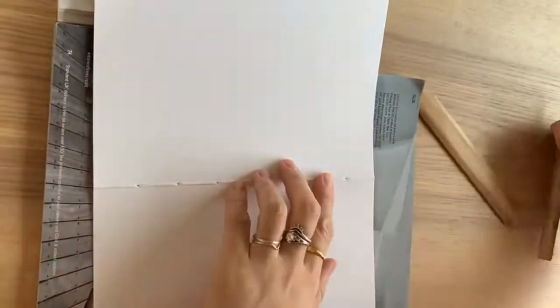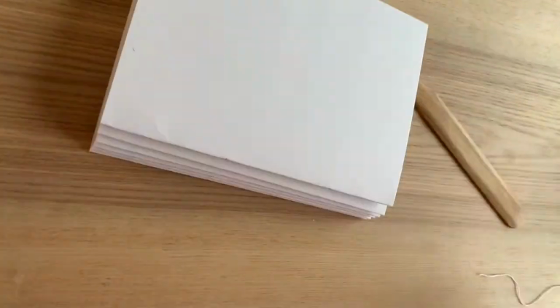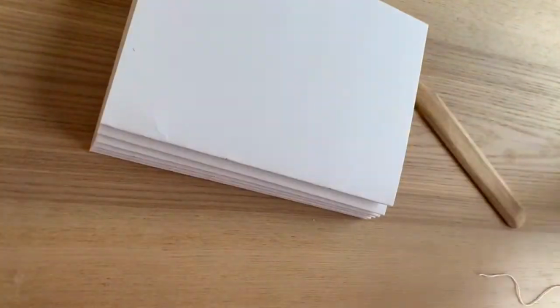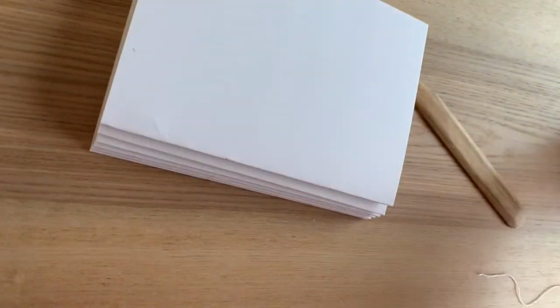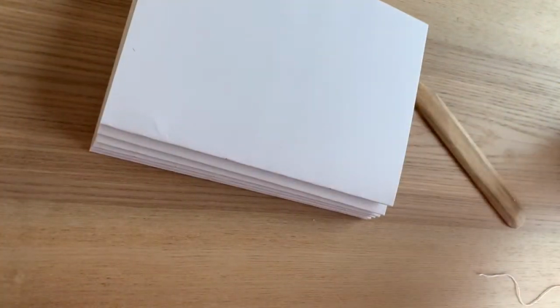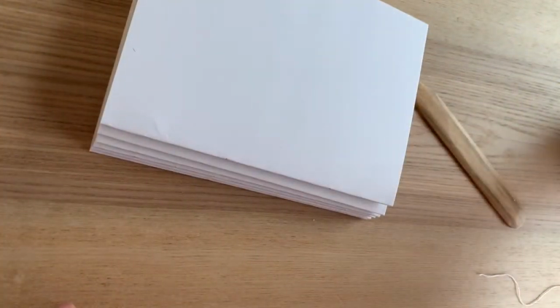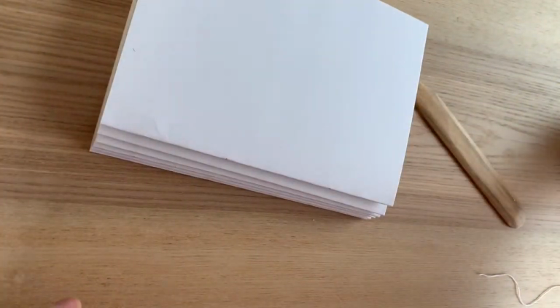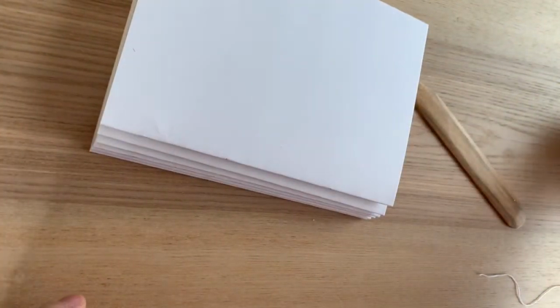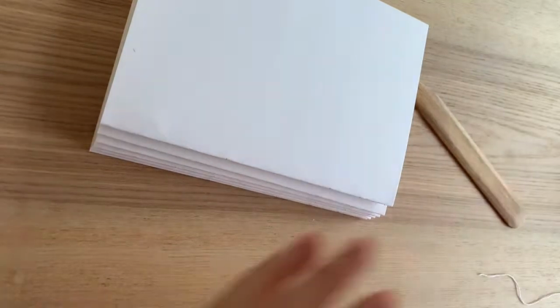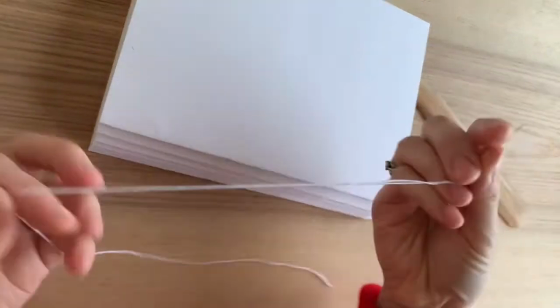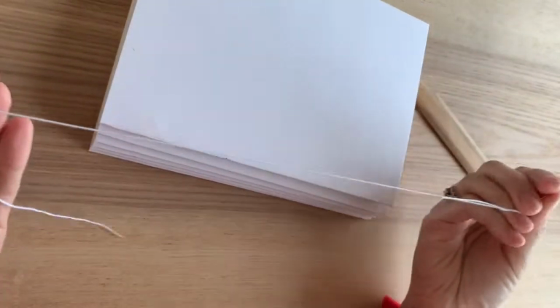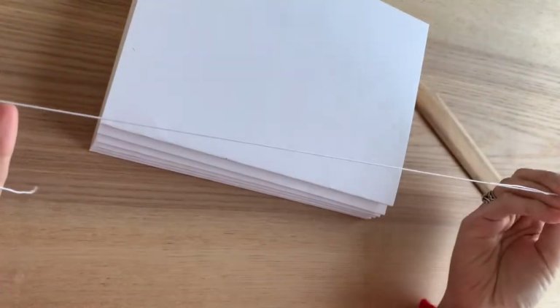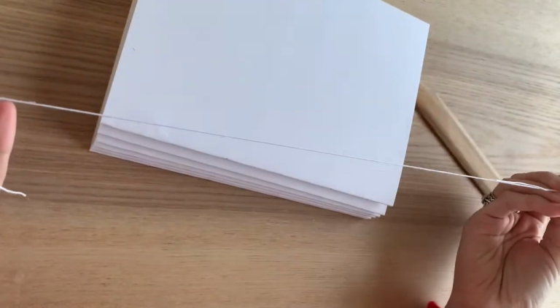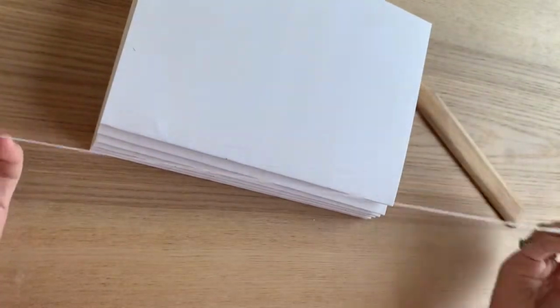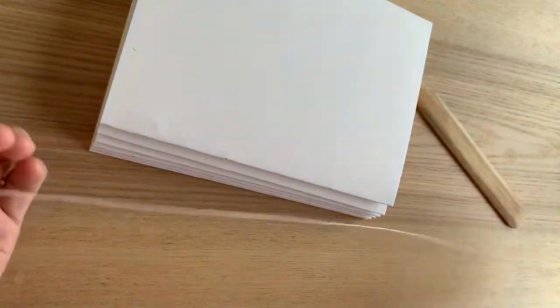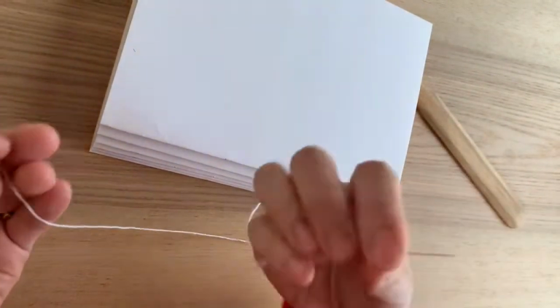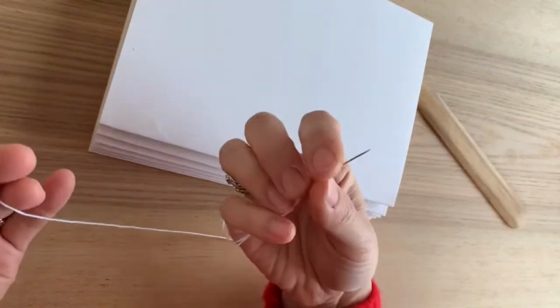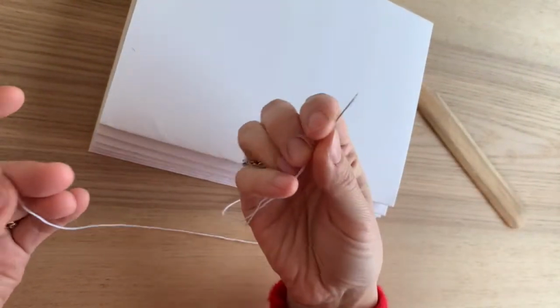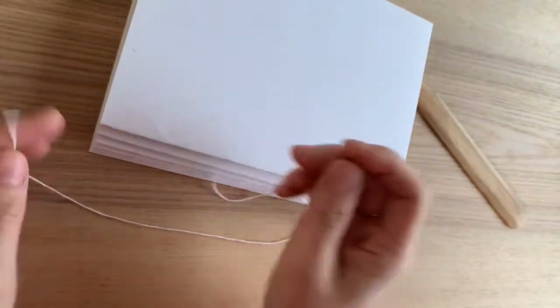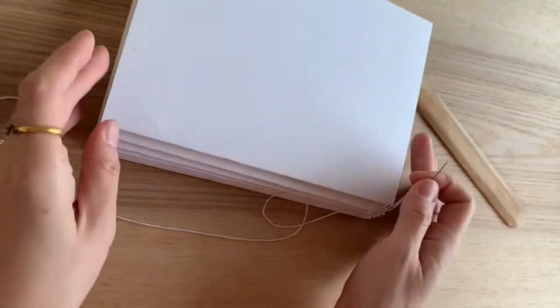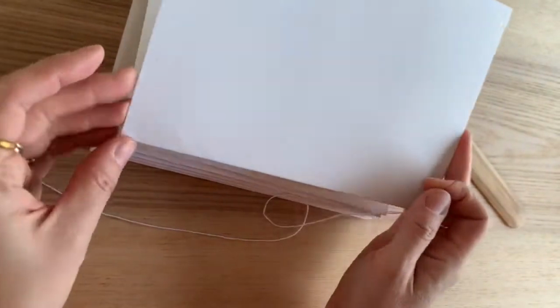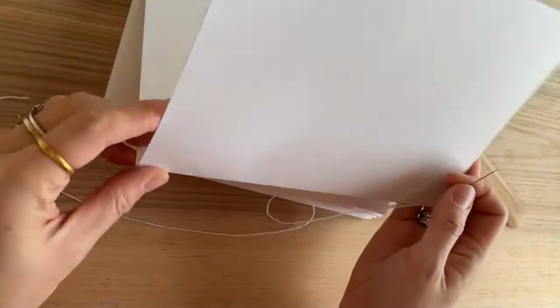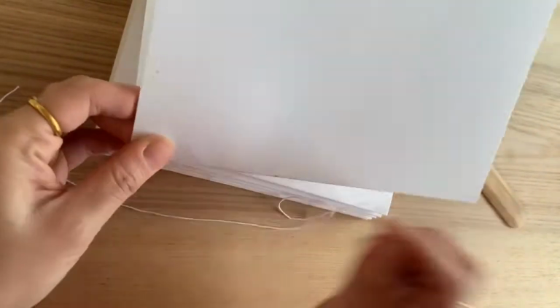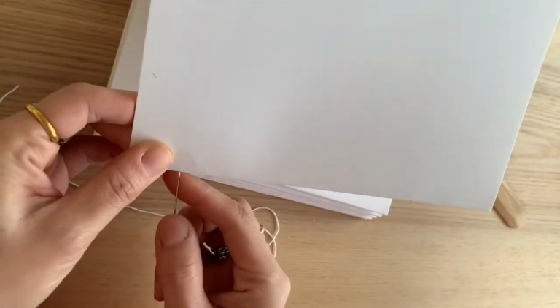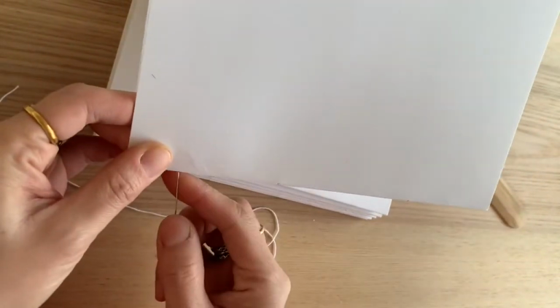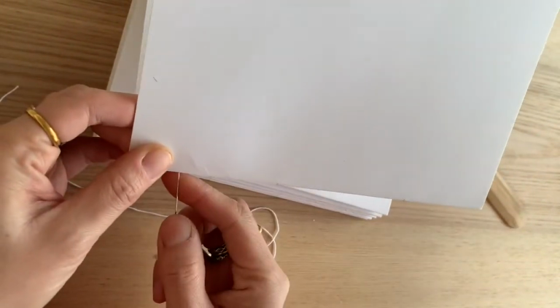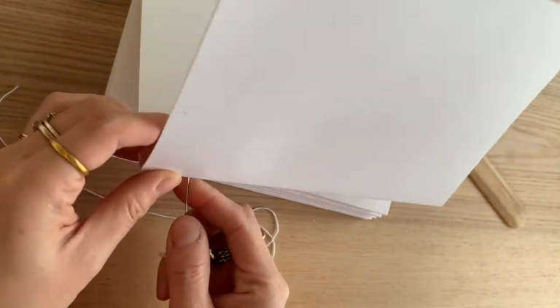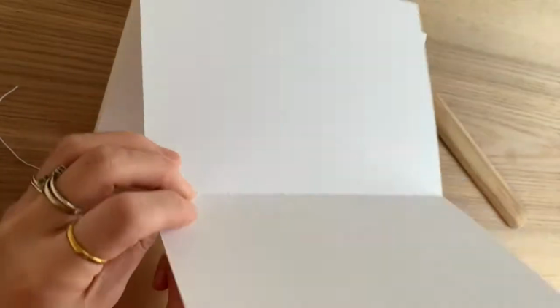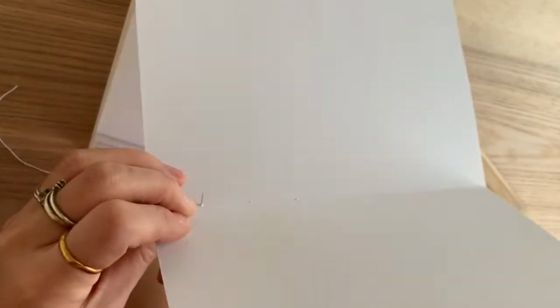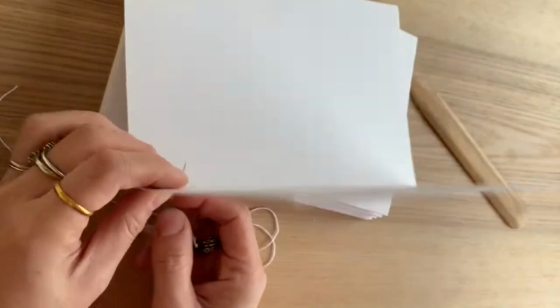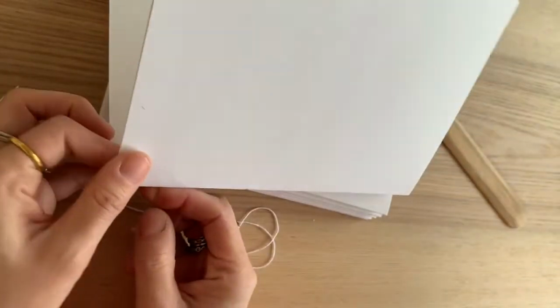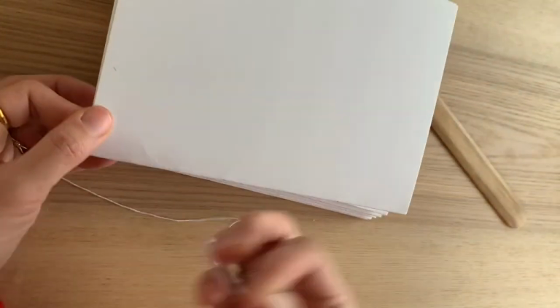Now I'll show you how to stitch it together. I don't follow the conventional way of stitching — I have my own methods which works very well for me.